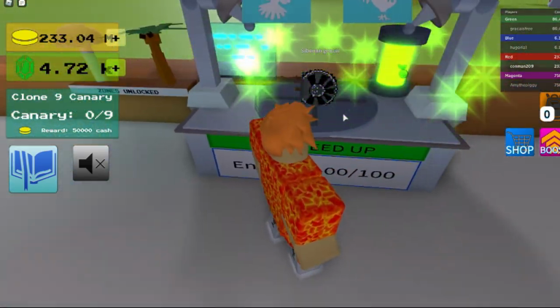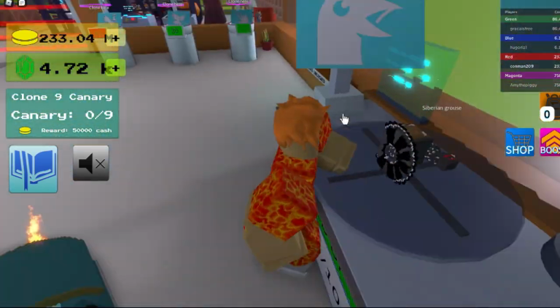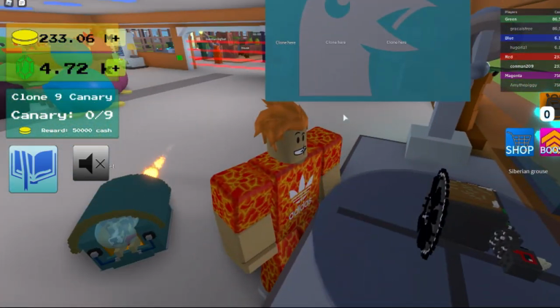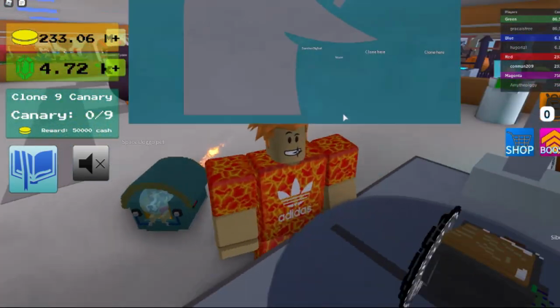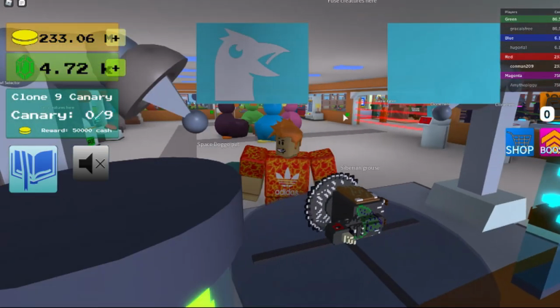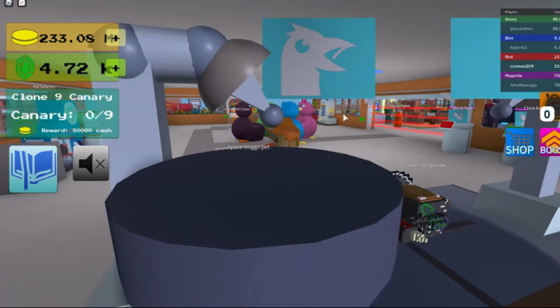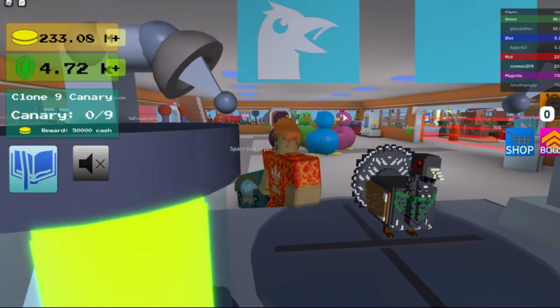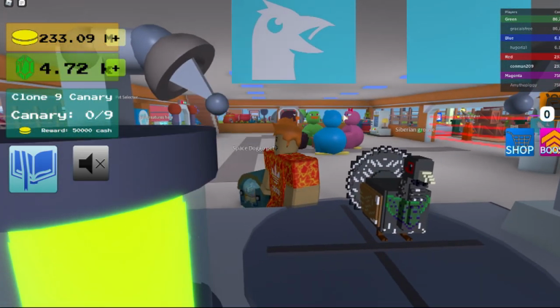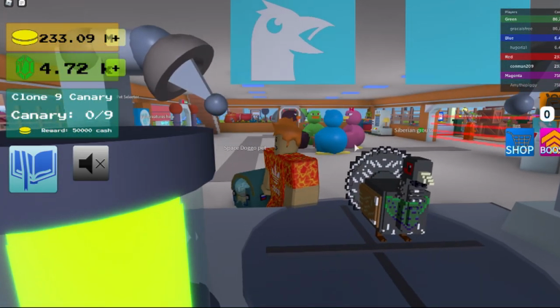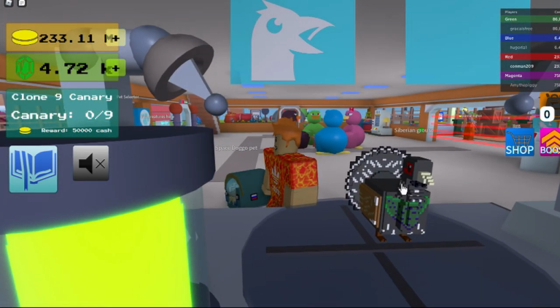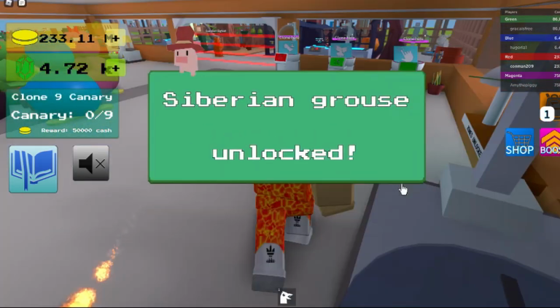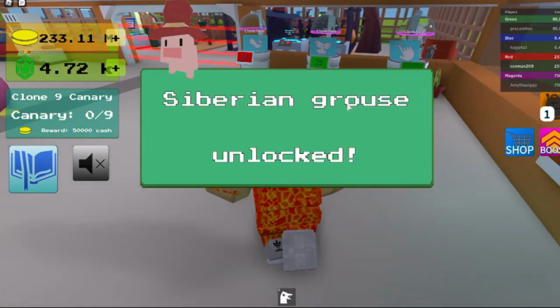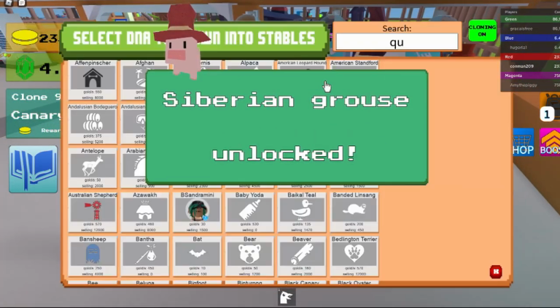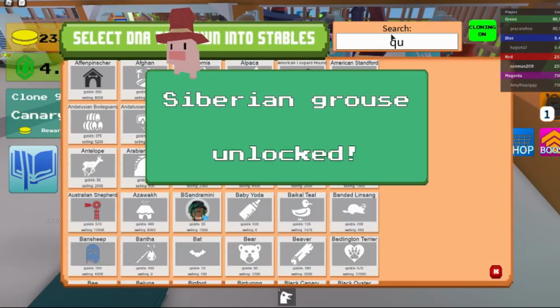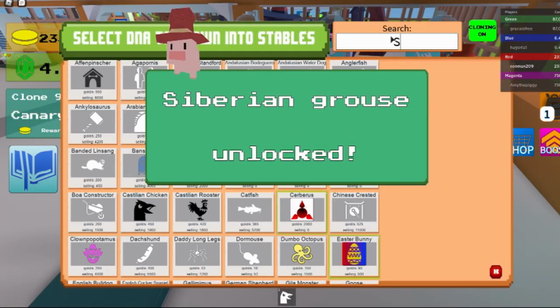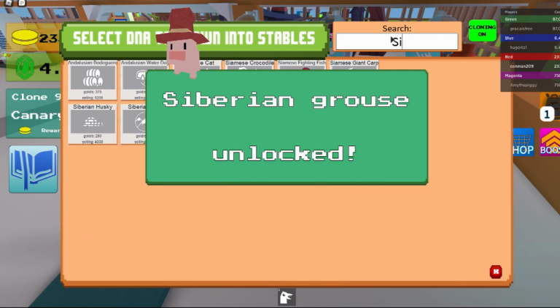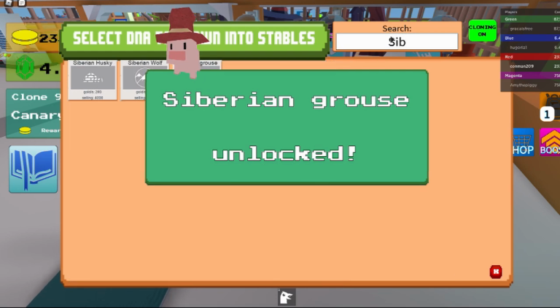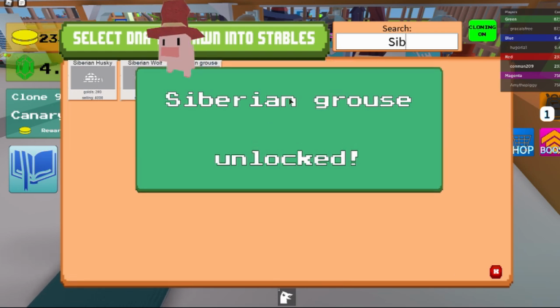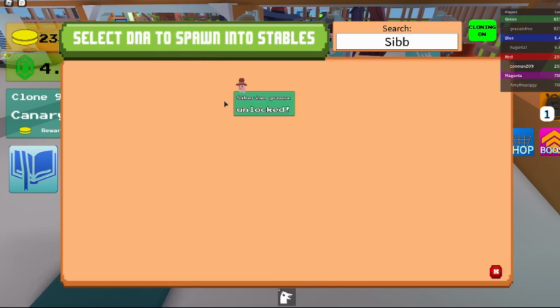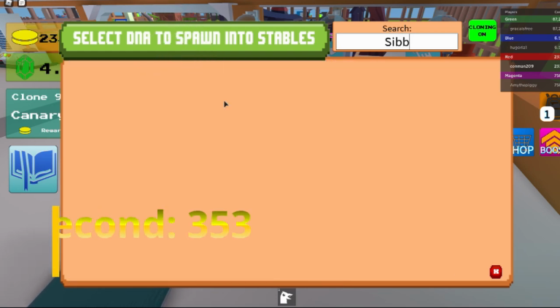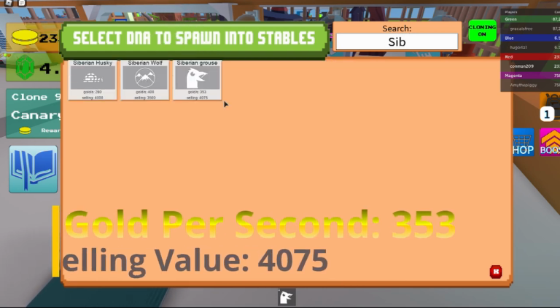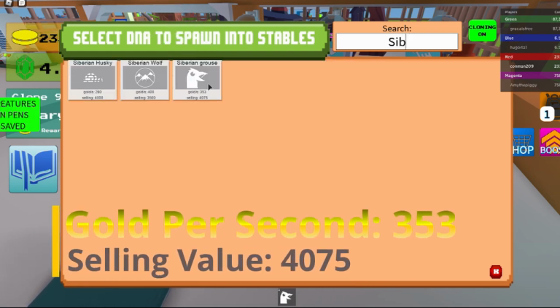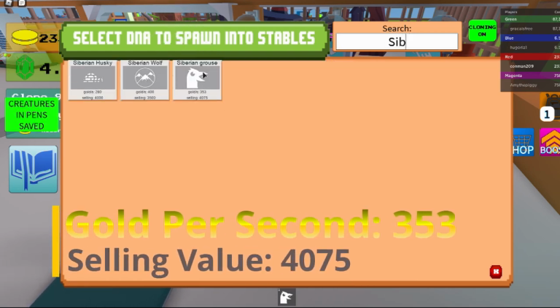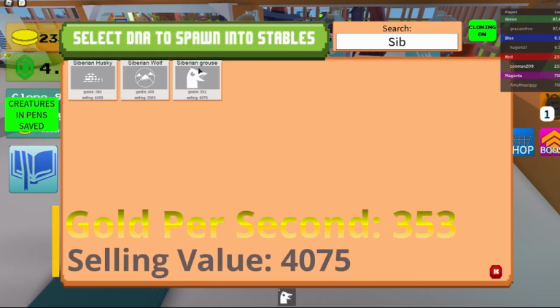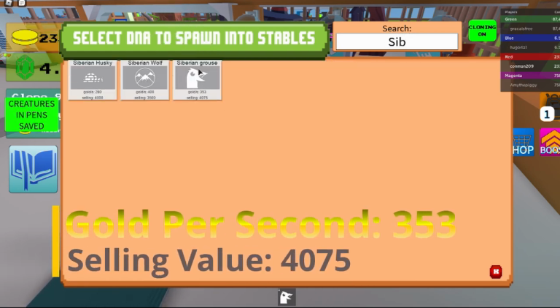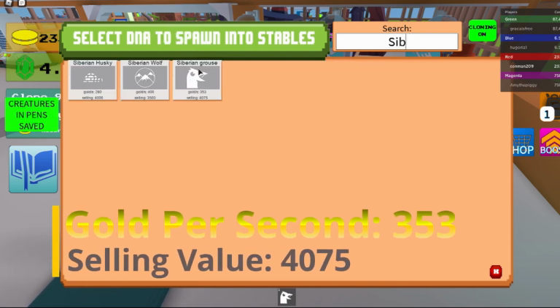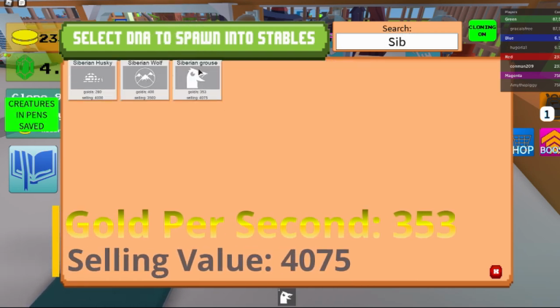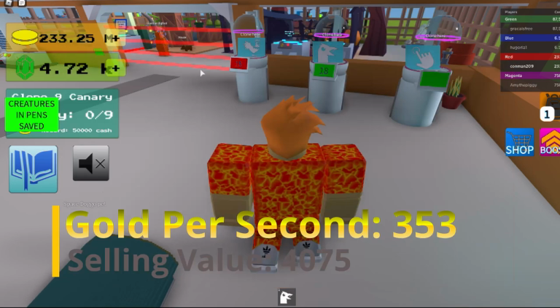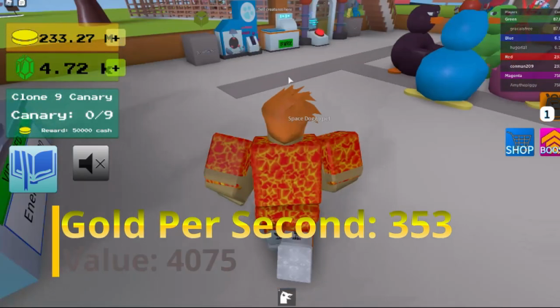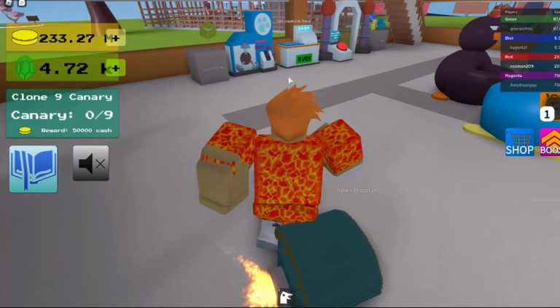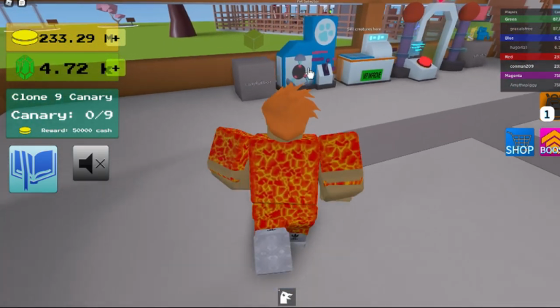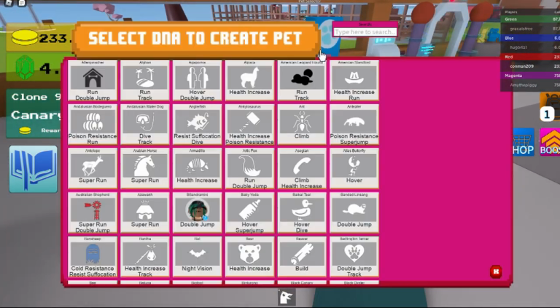And that's how you get the Siberian Grouse — that's how it looks. It gives you 353 gold per second and a 4075 selling value.